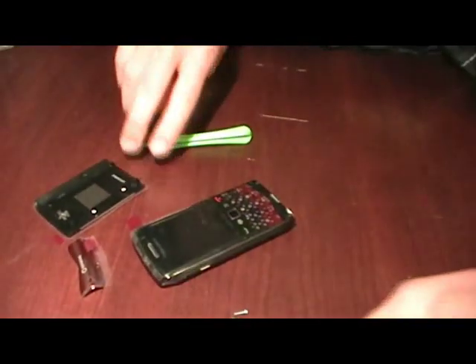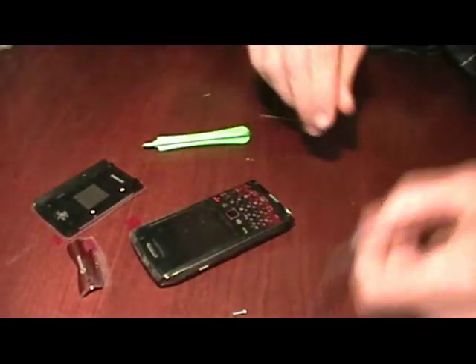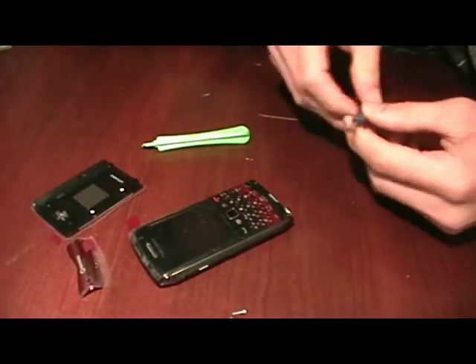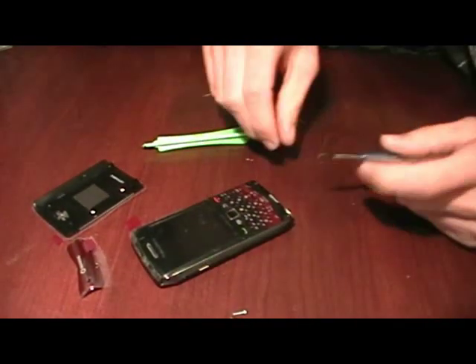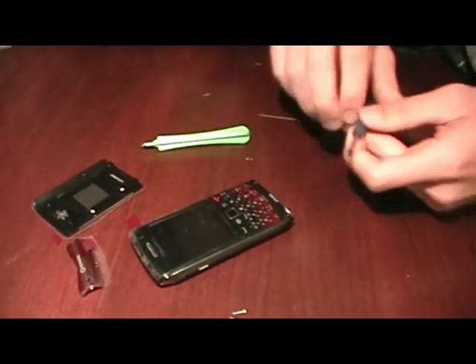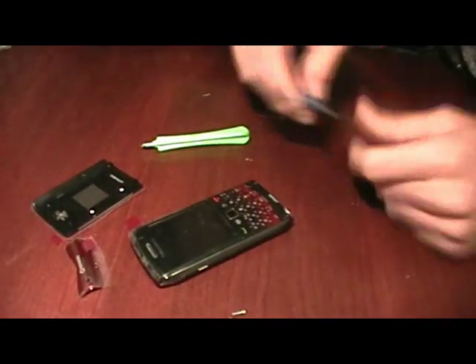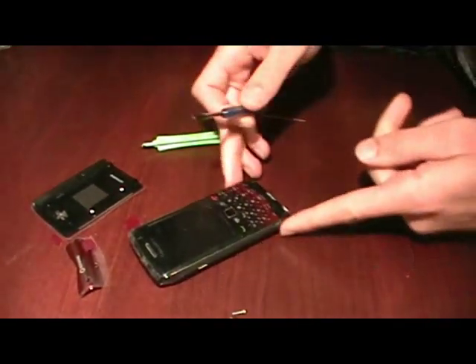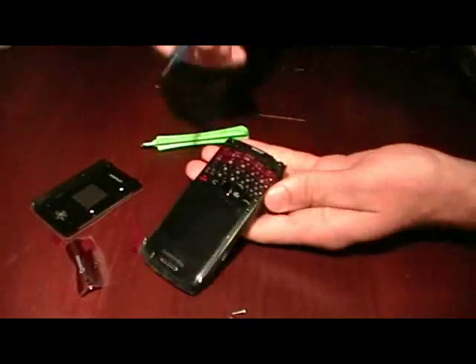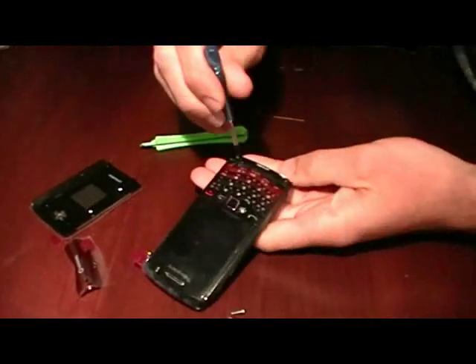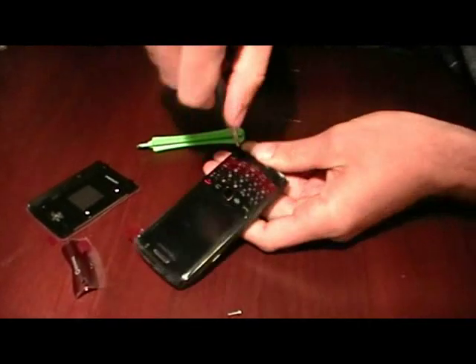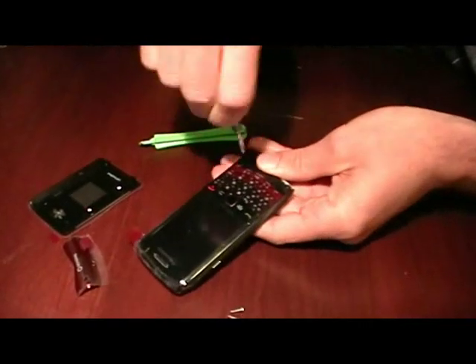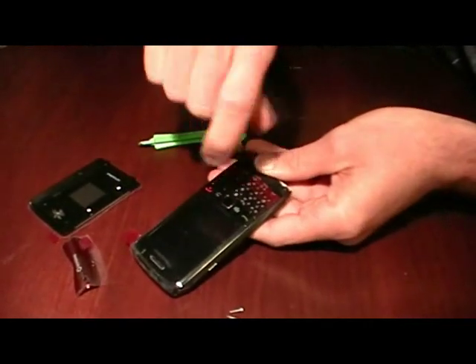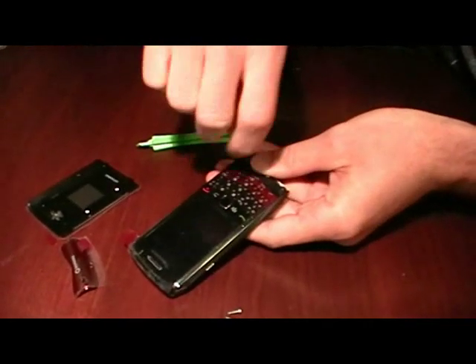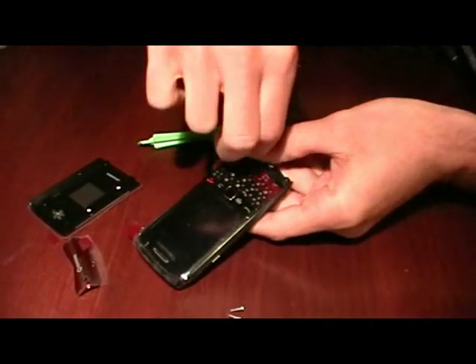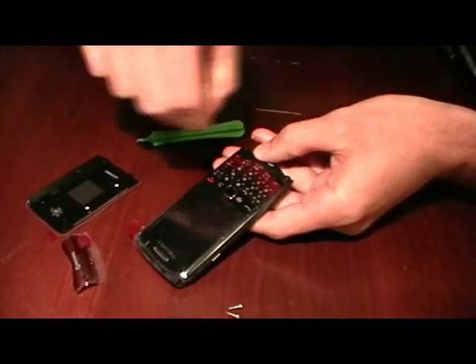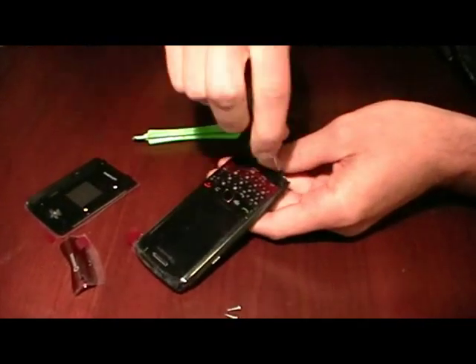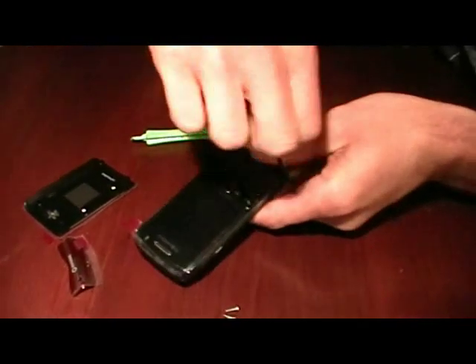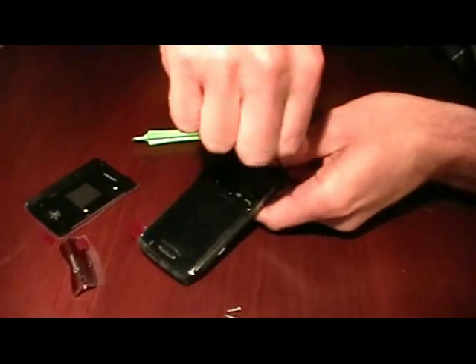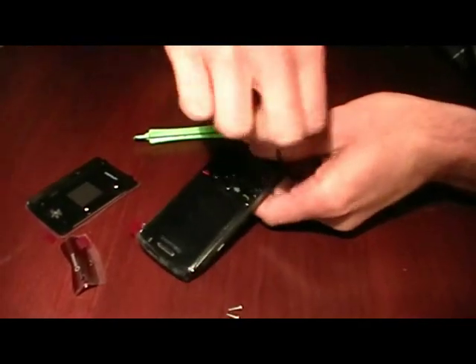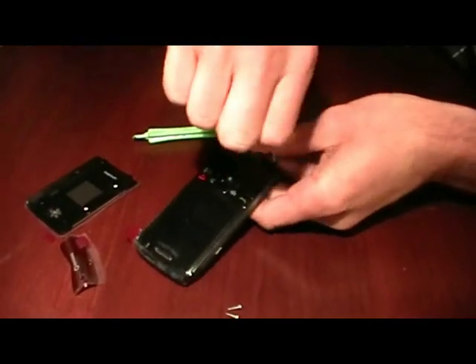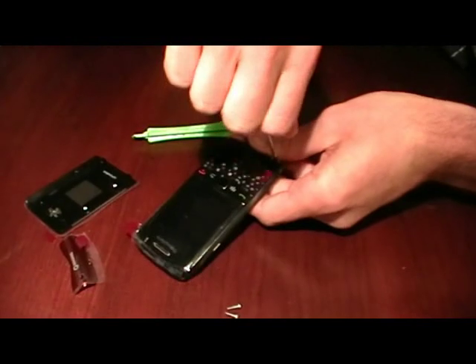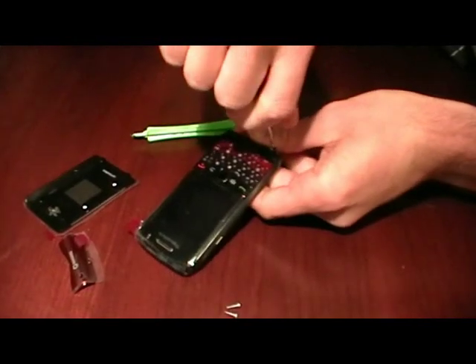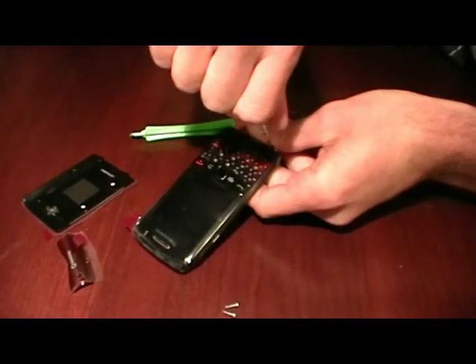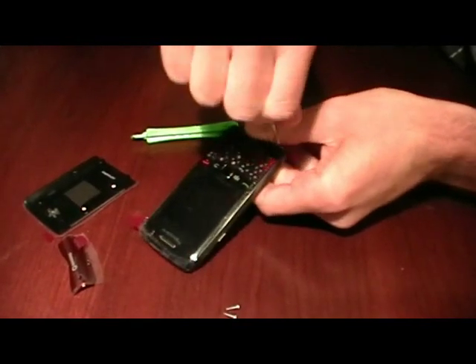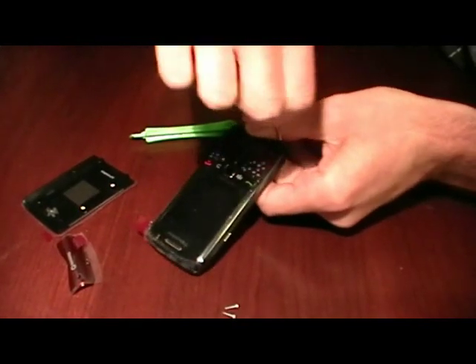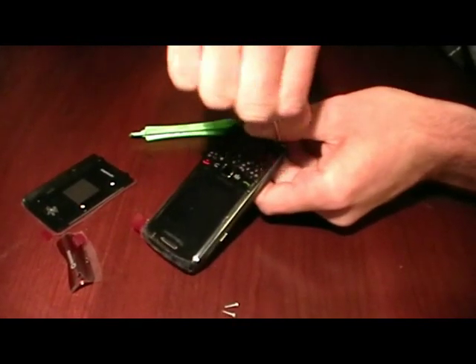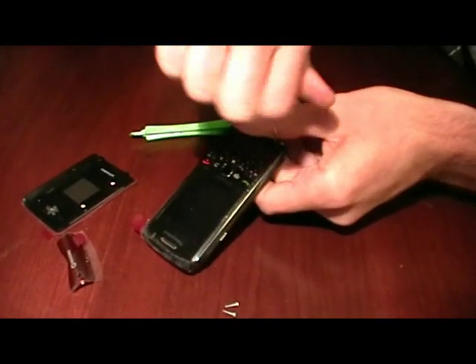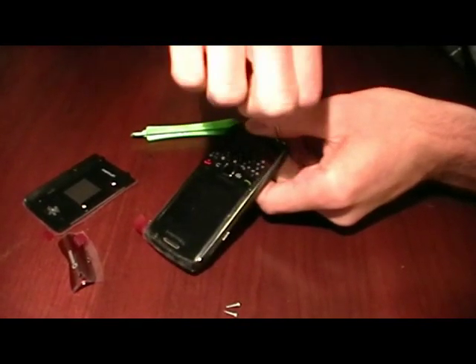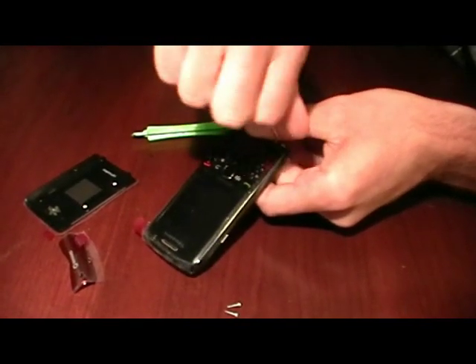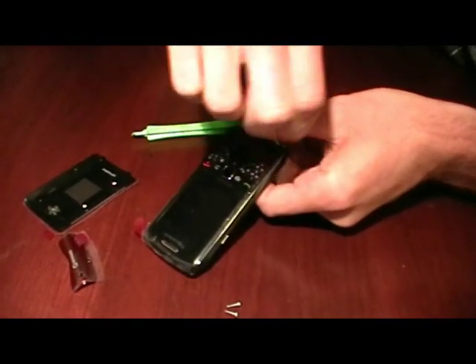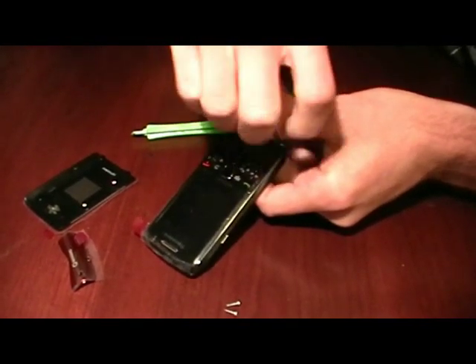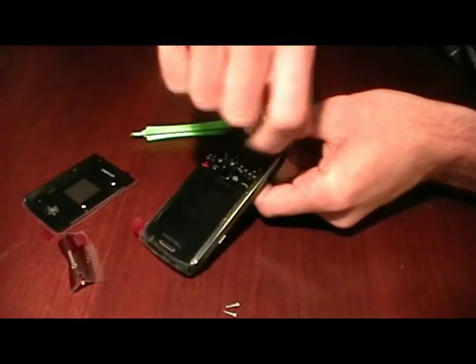You'll find a couple more screws under here. These ones are a little bit shorter than the back ones, and they're black, so make sure you don't get them mixed up.